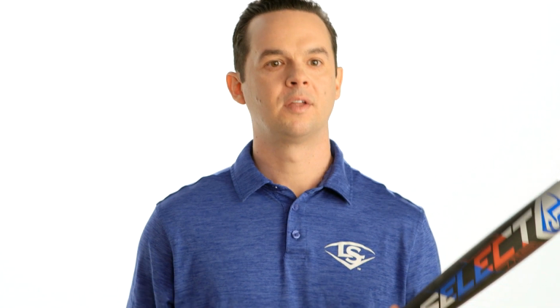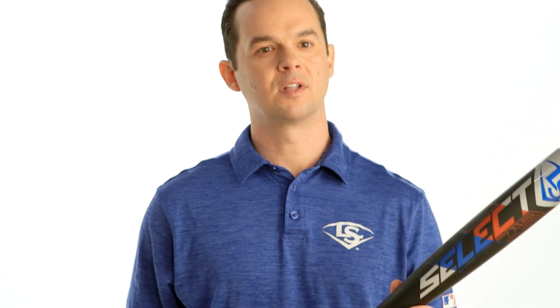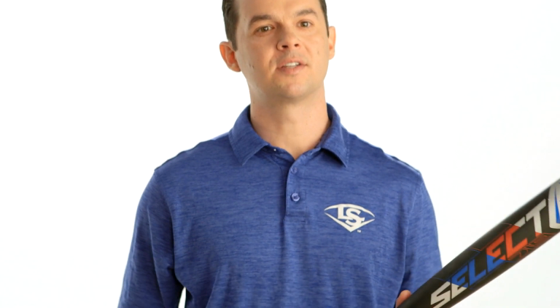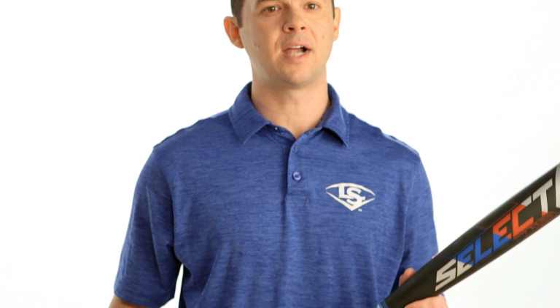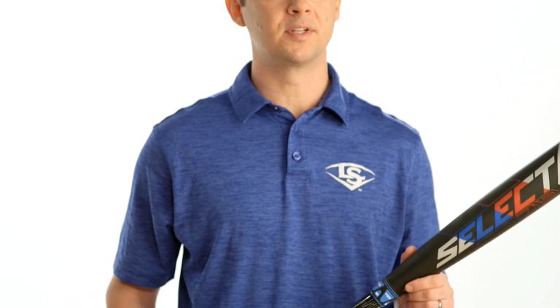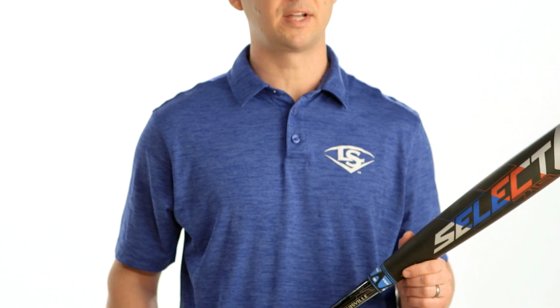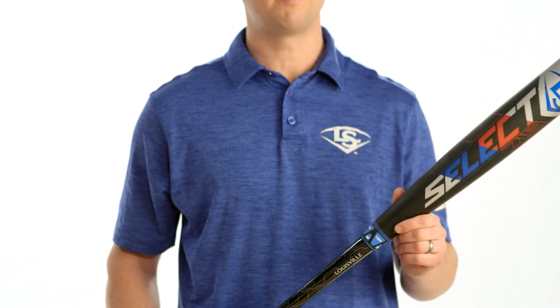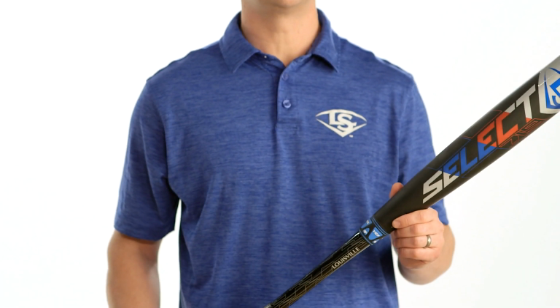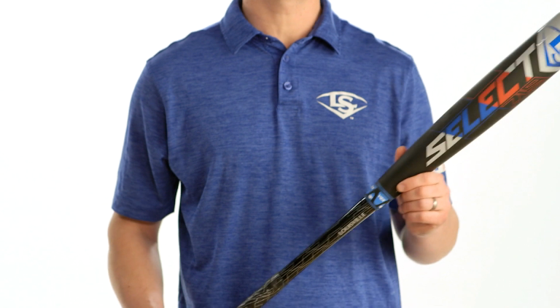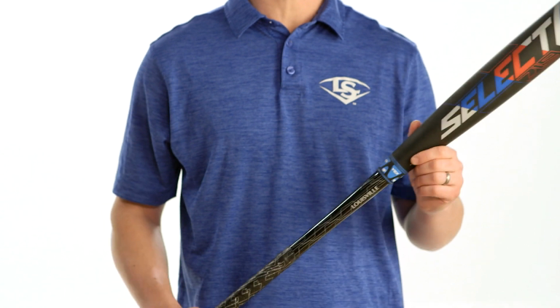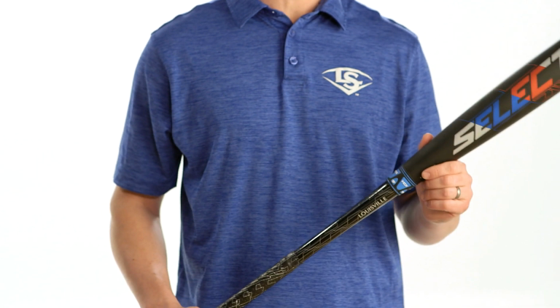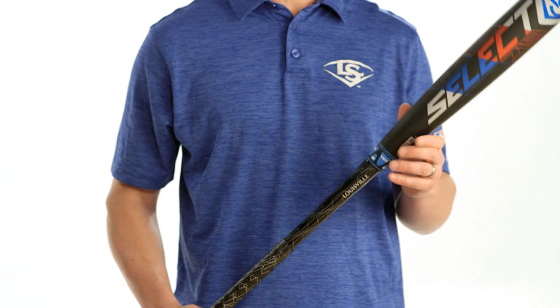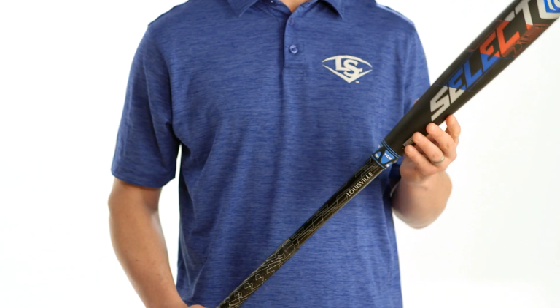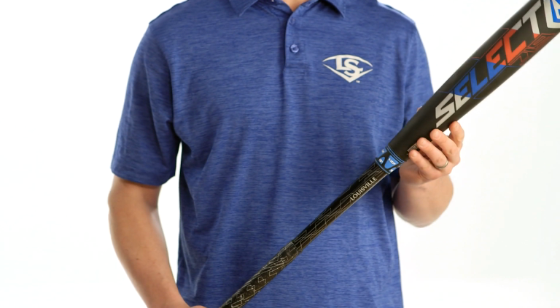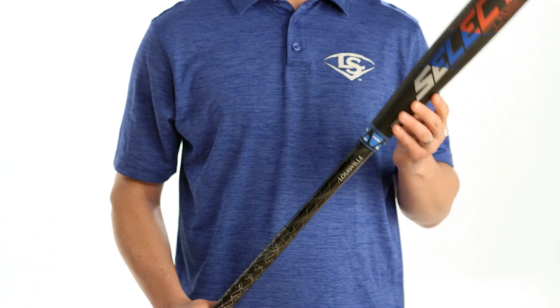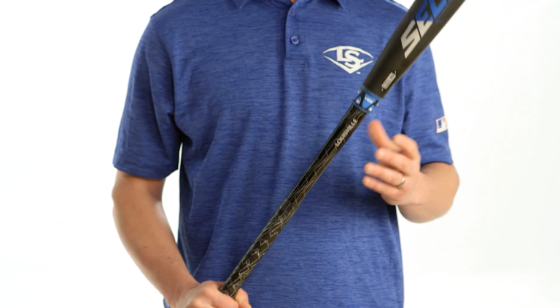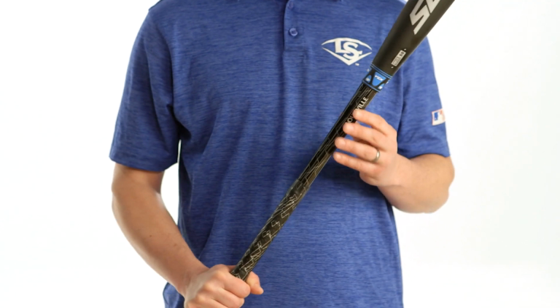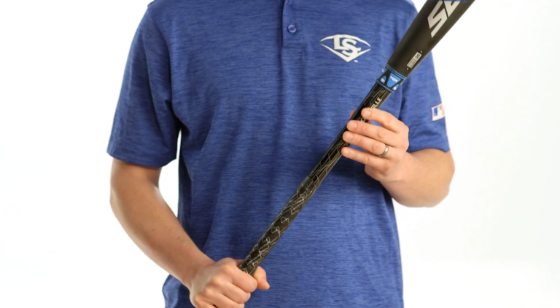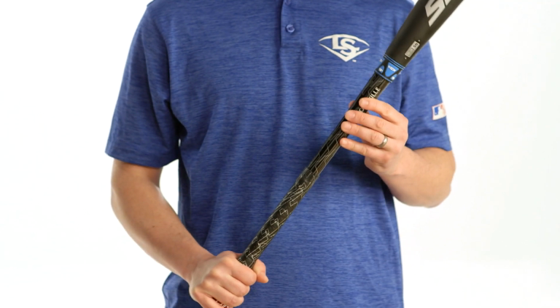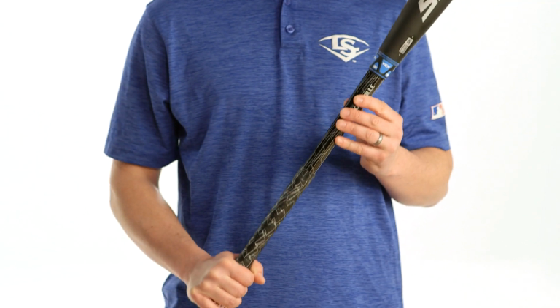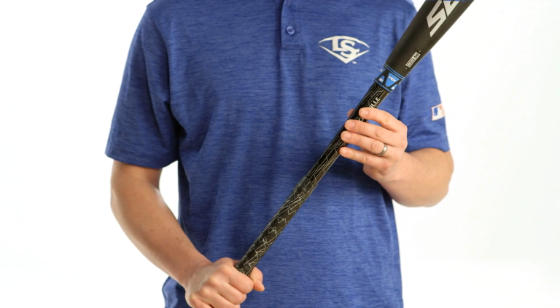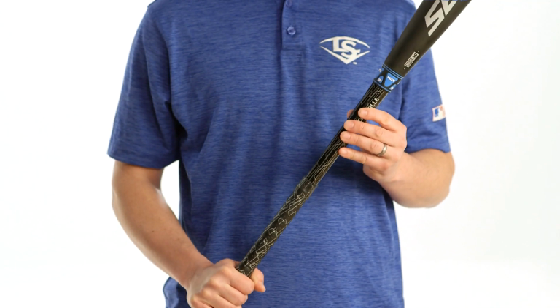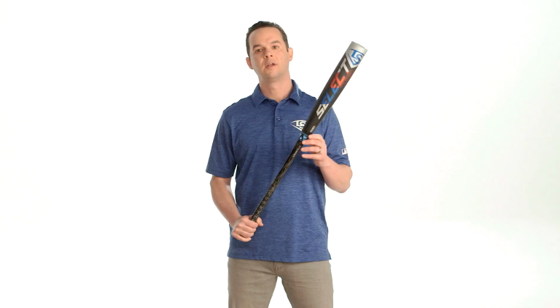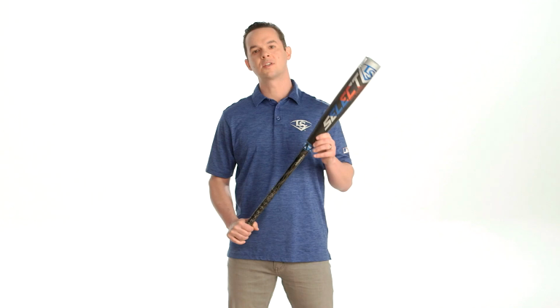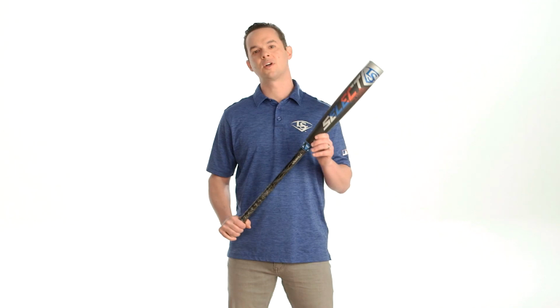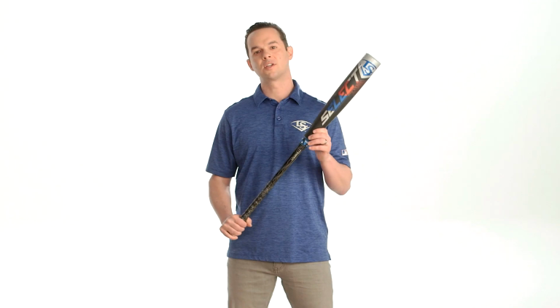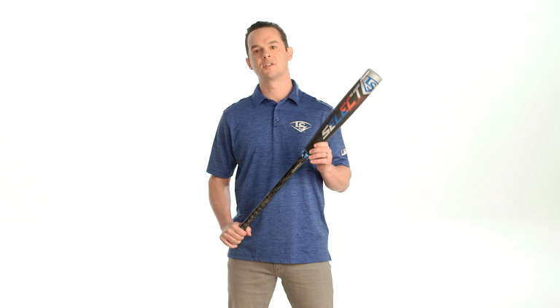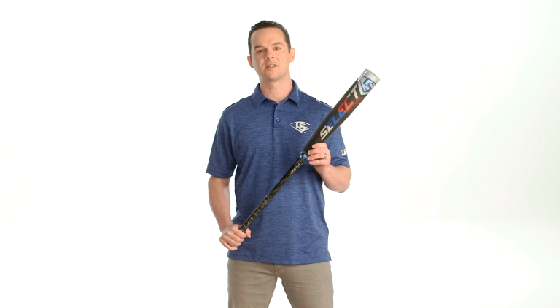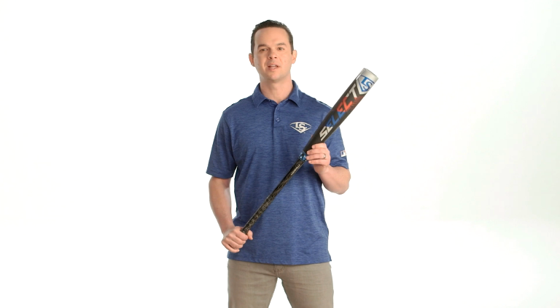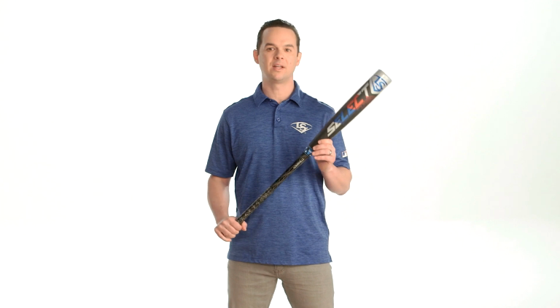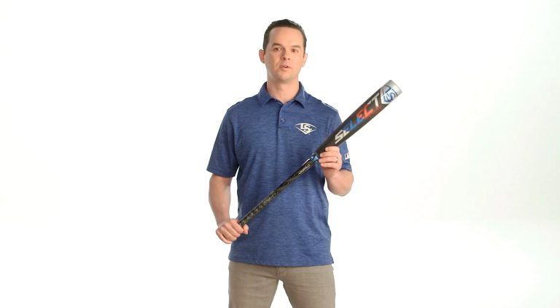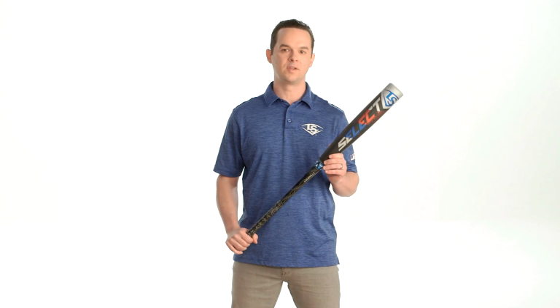The Select is a hybrid design. That means it has a performance alloy barrel mixed with a premium composite handle. This construction gives the bat a slight end-loaded feel.